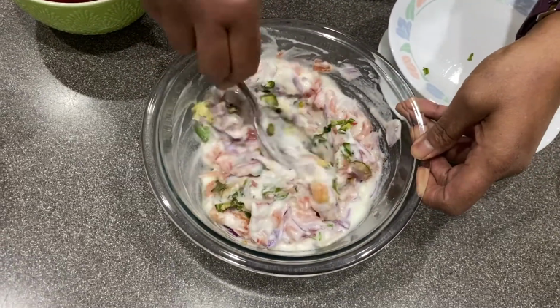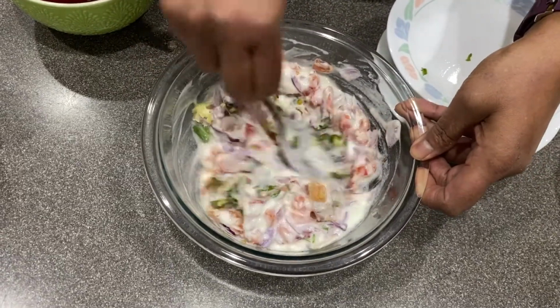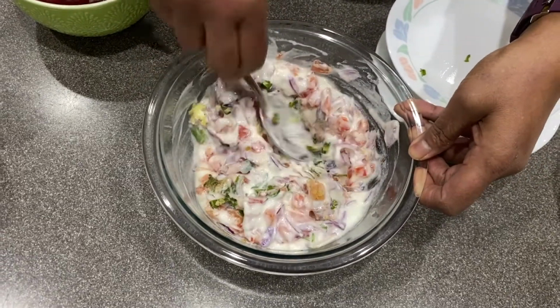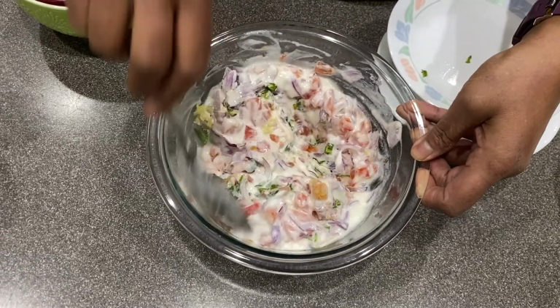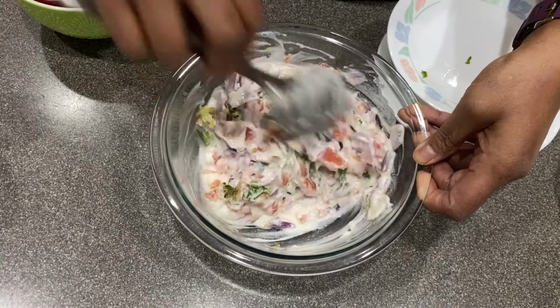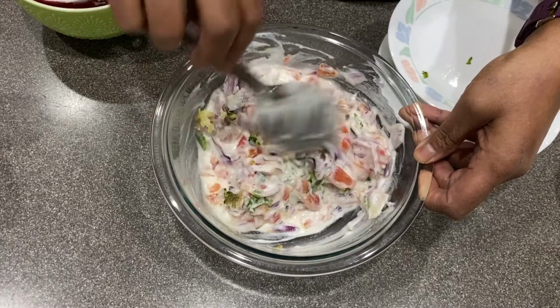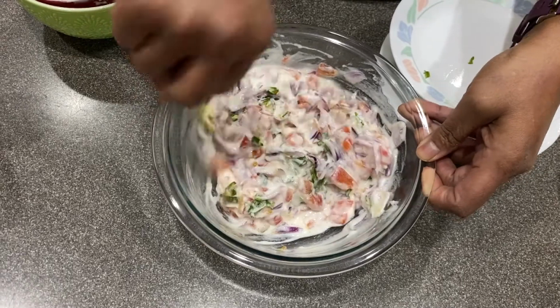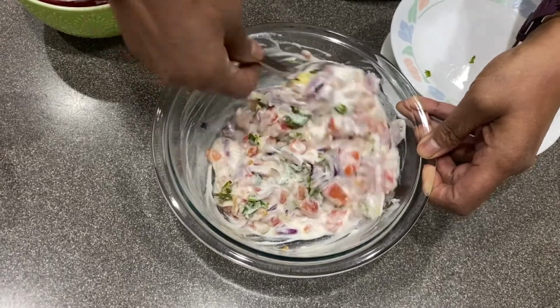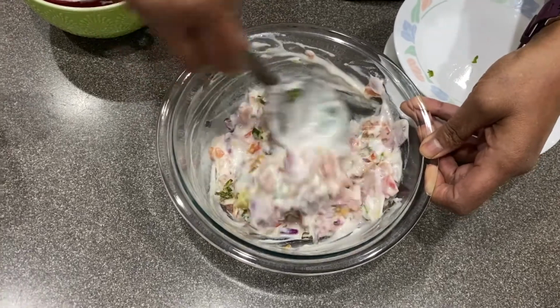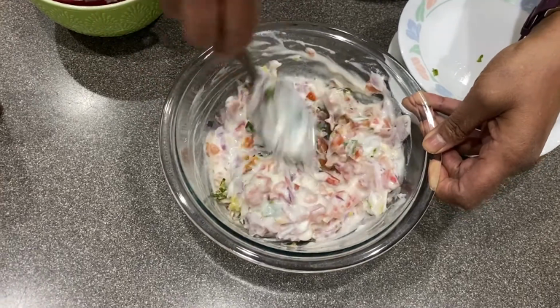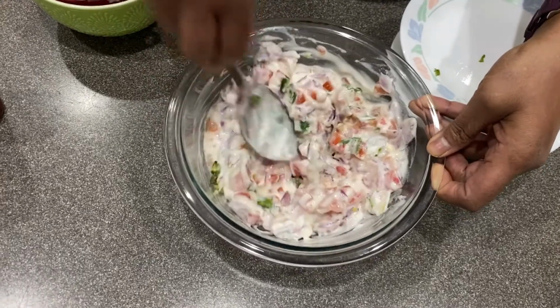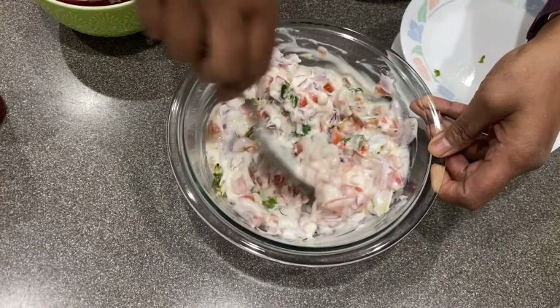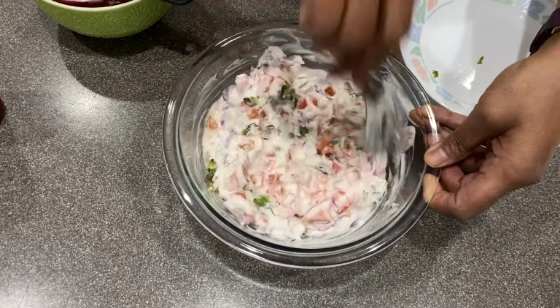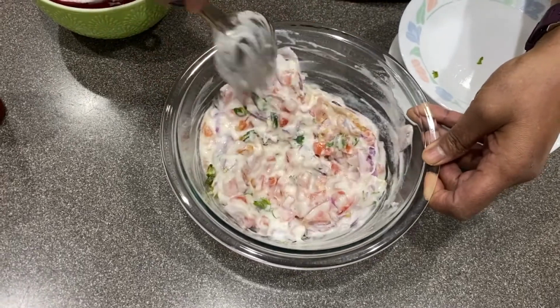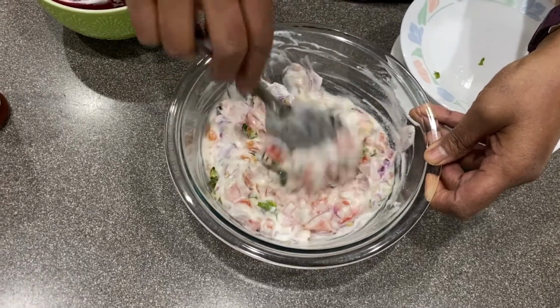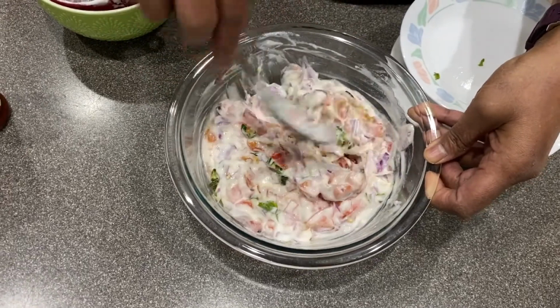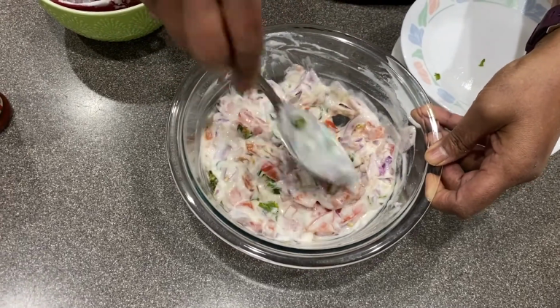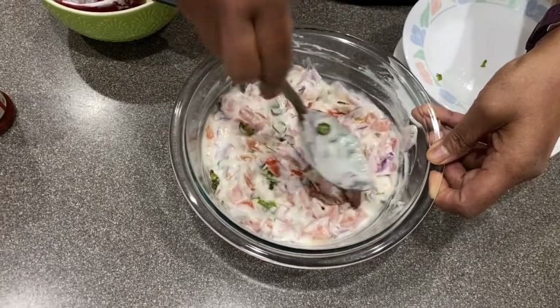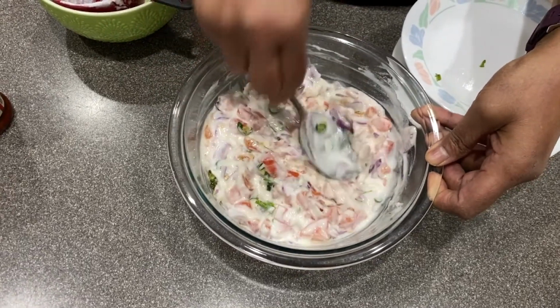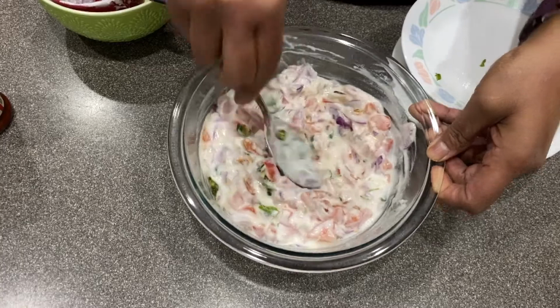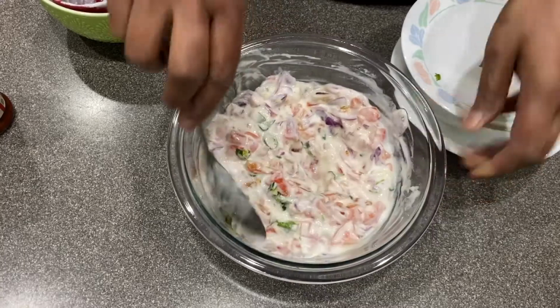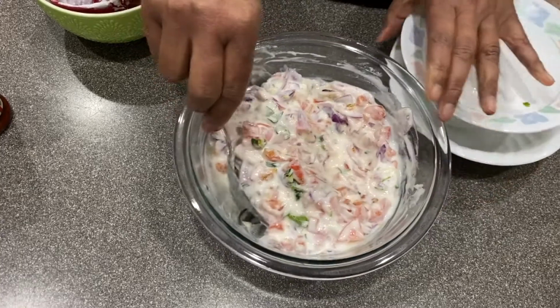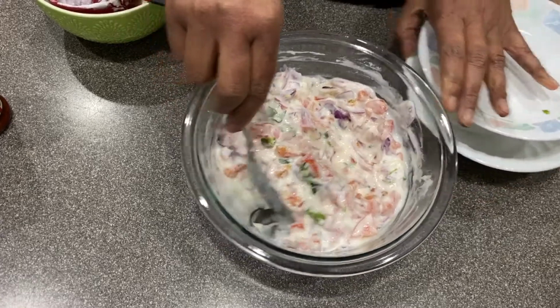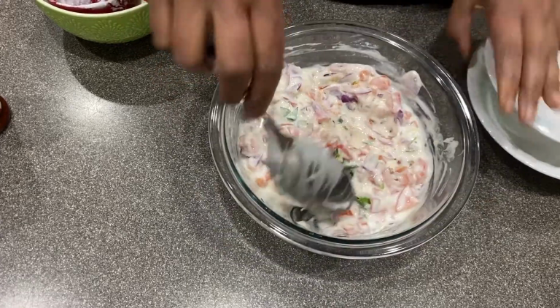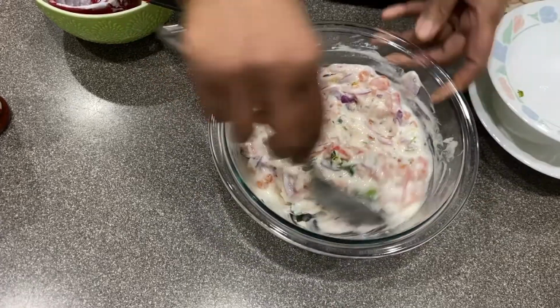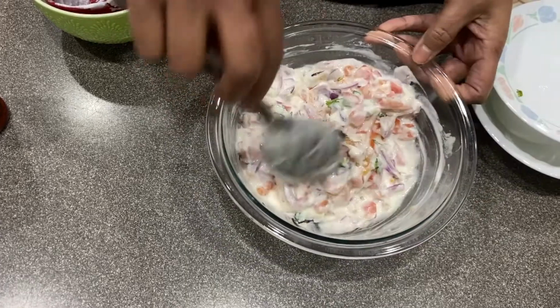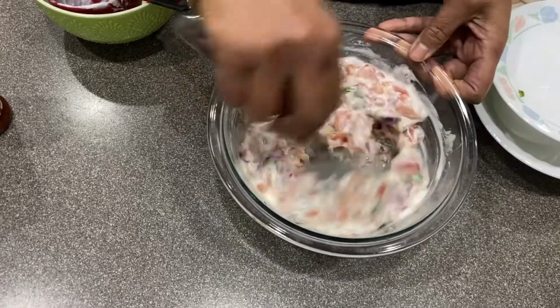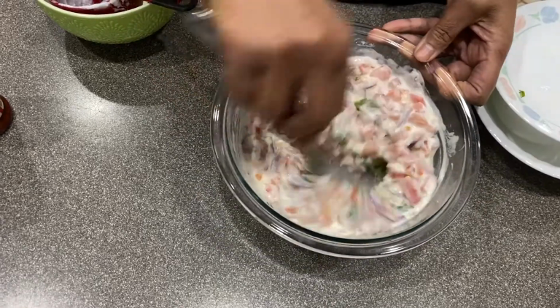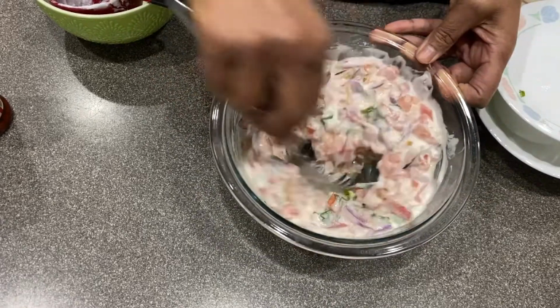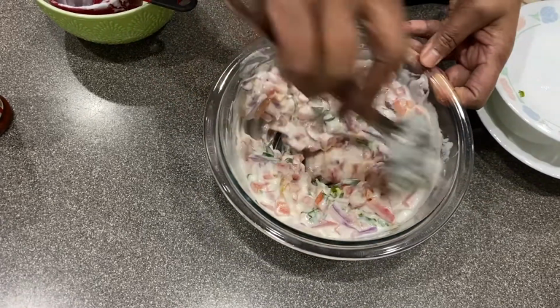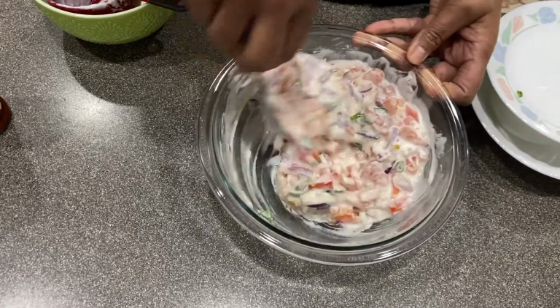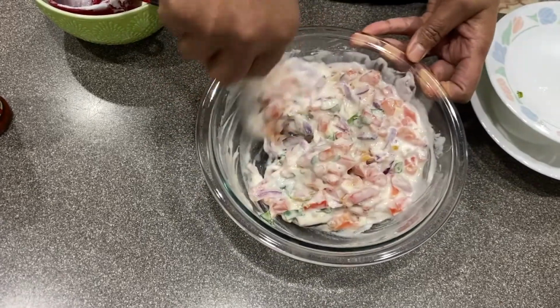This will go with the biryani, fried rice, chapati. See how easy it is.